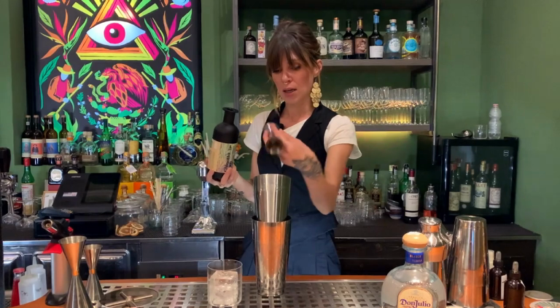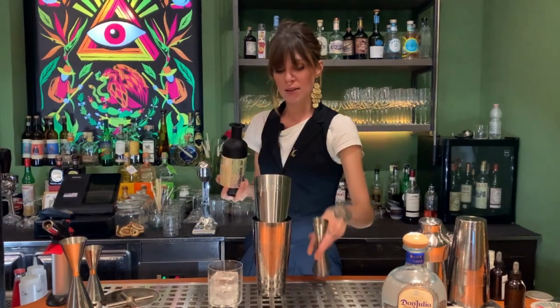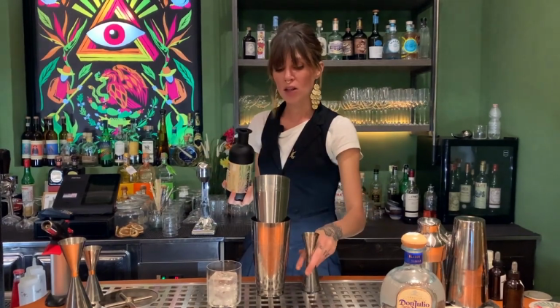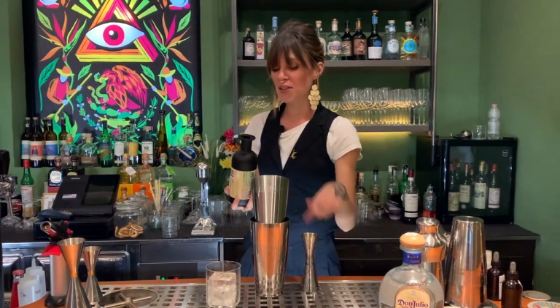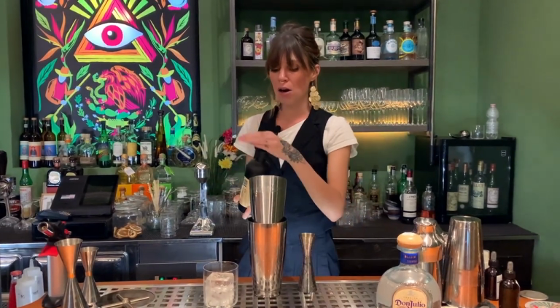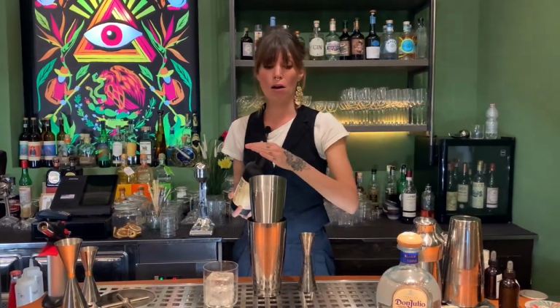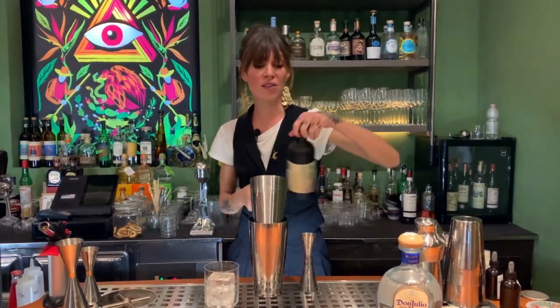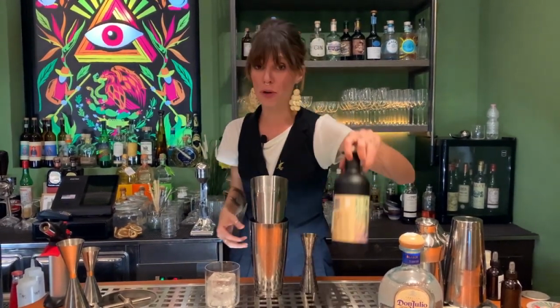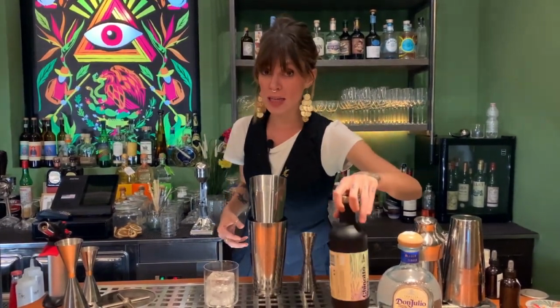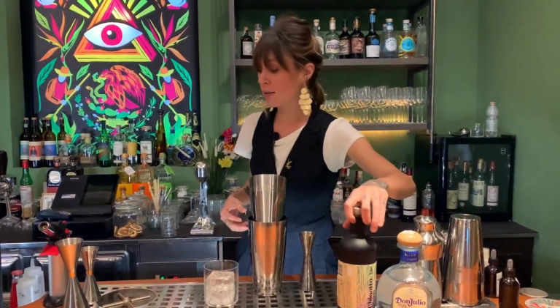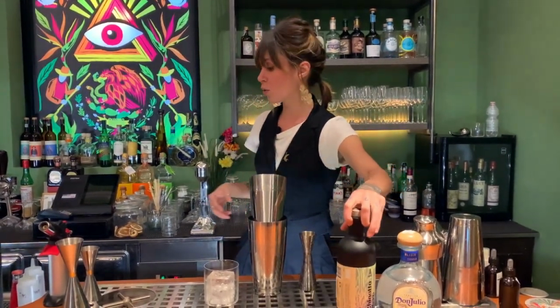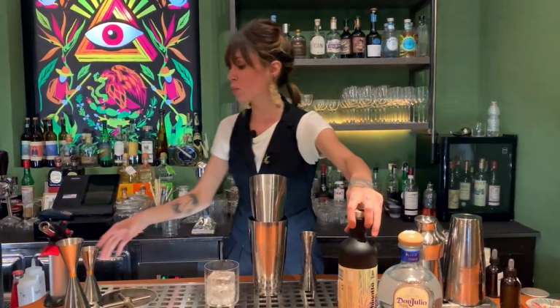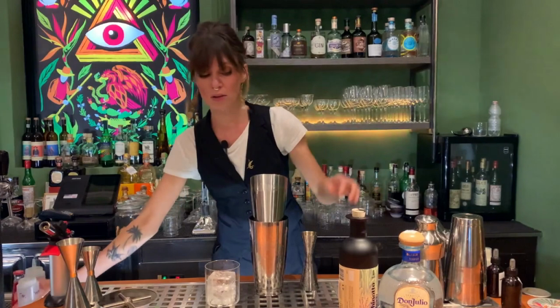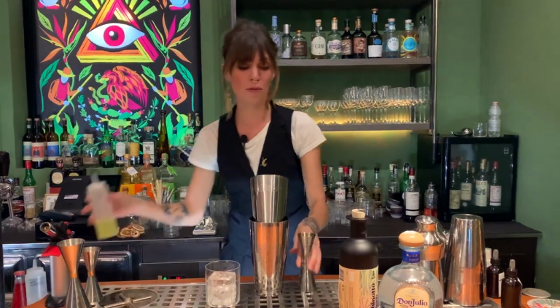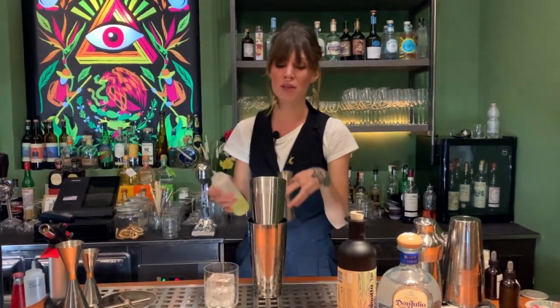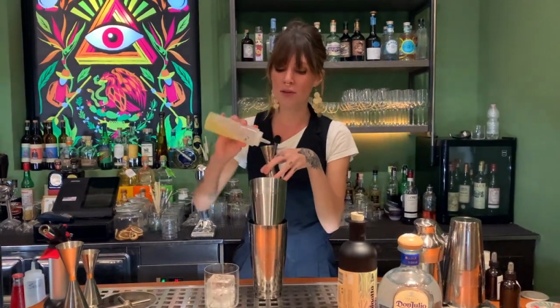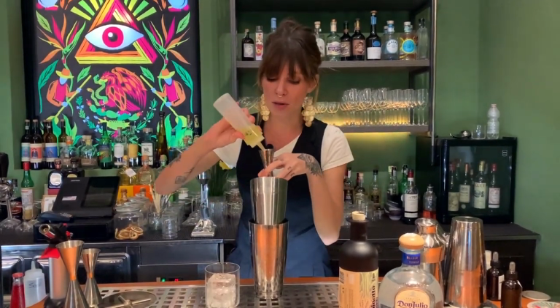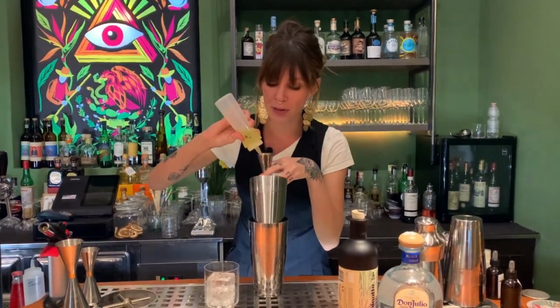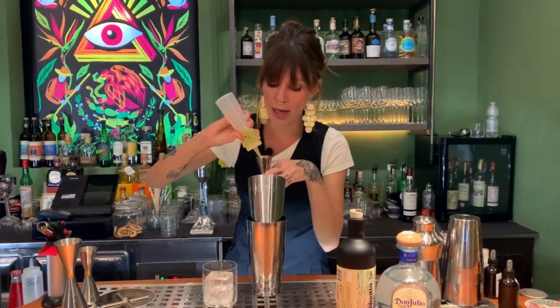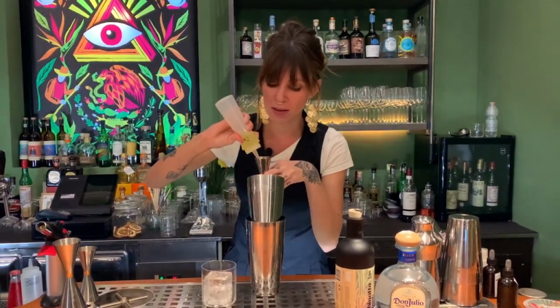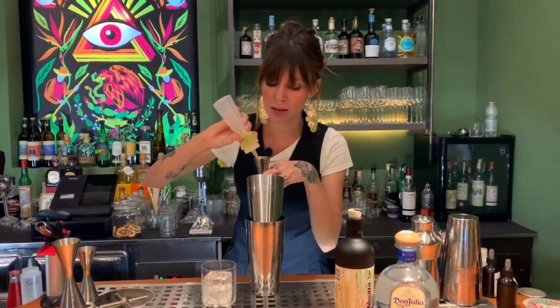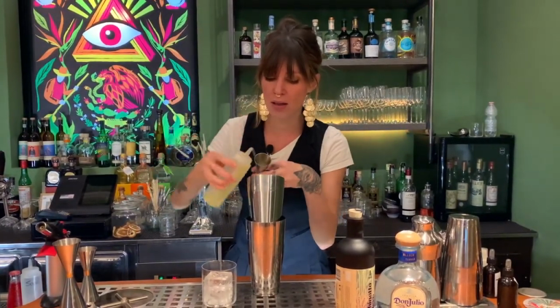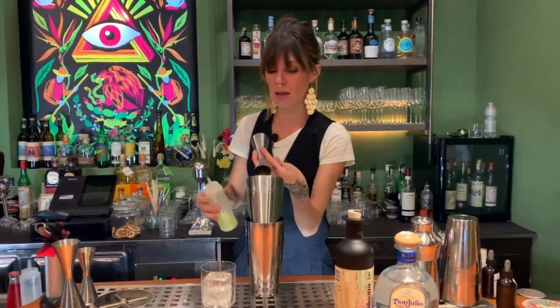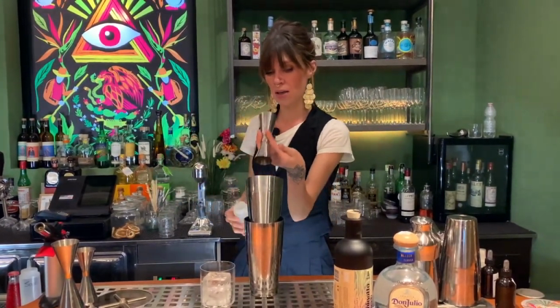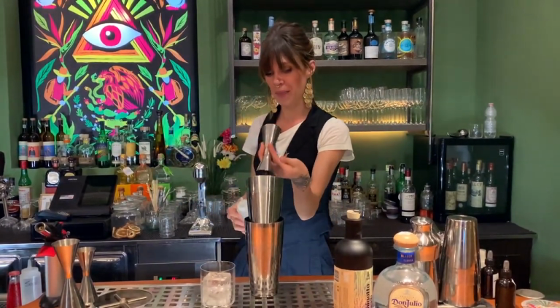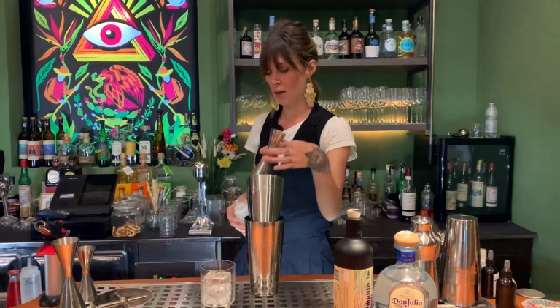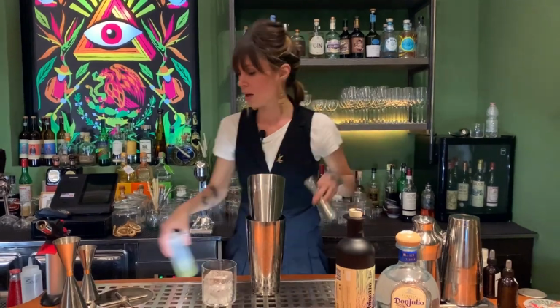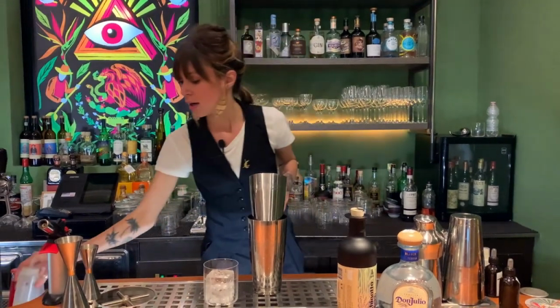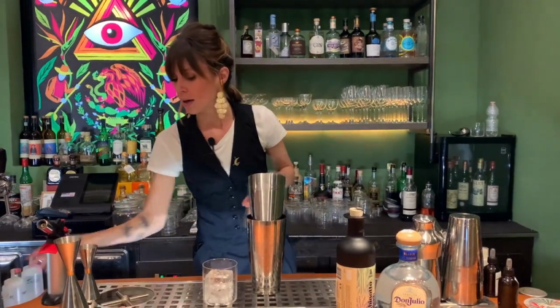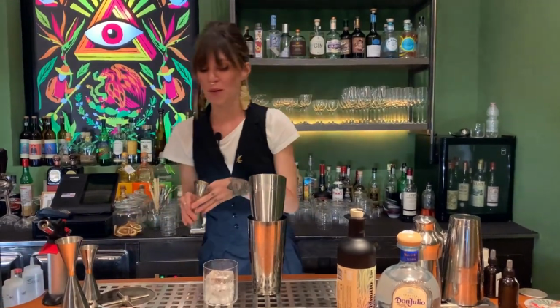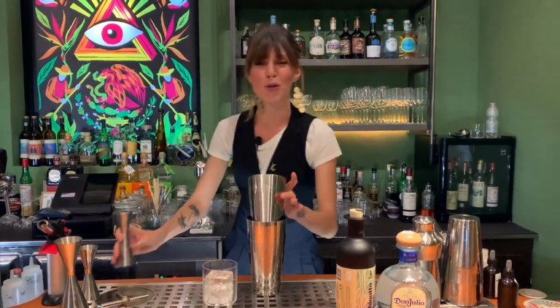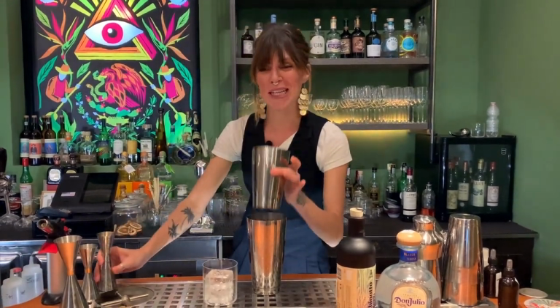This cocktail is a sour cocktail, so we add 15 milliliters of egg white and then we will go to shake it.